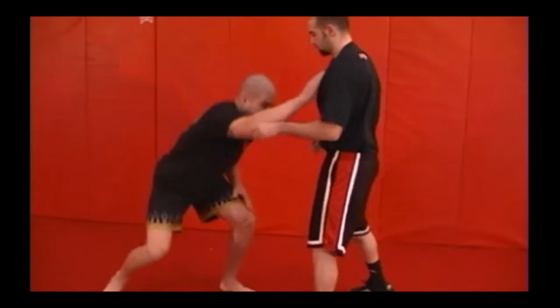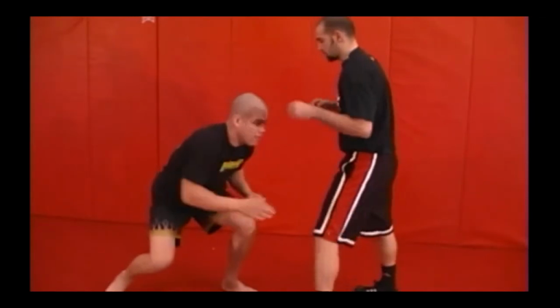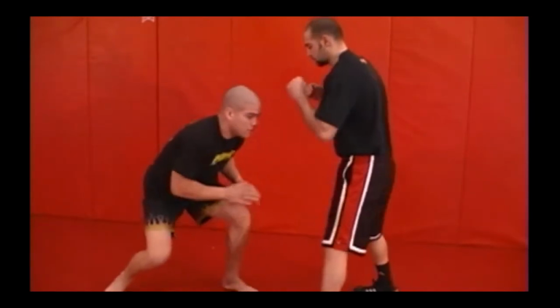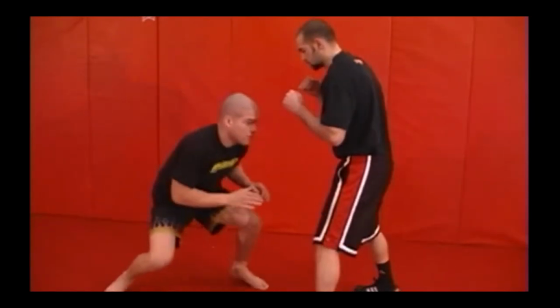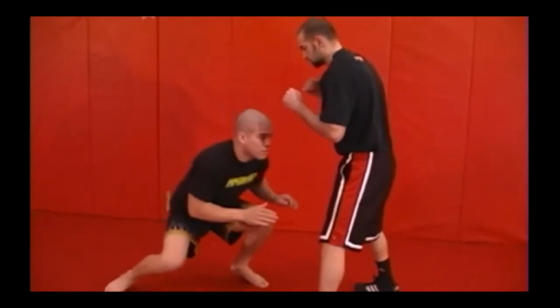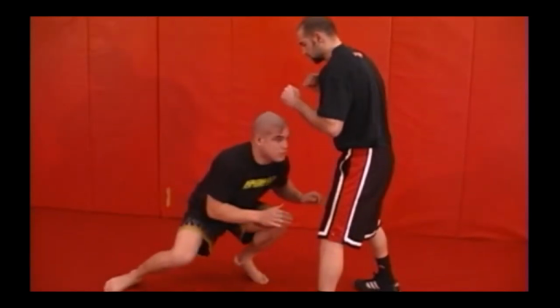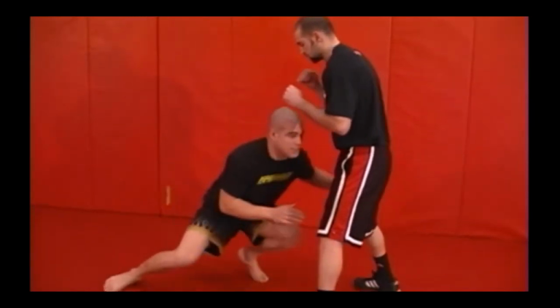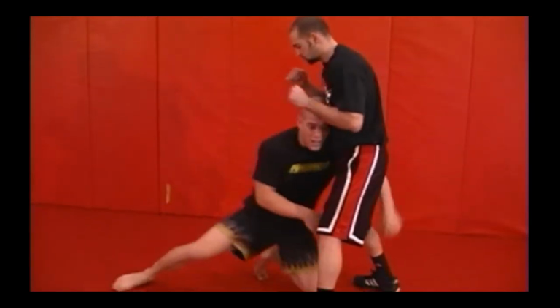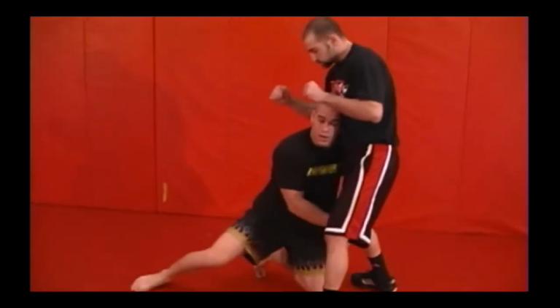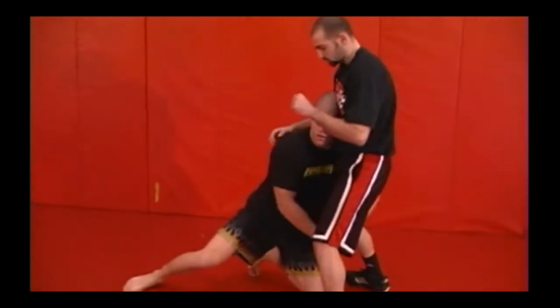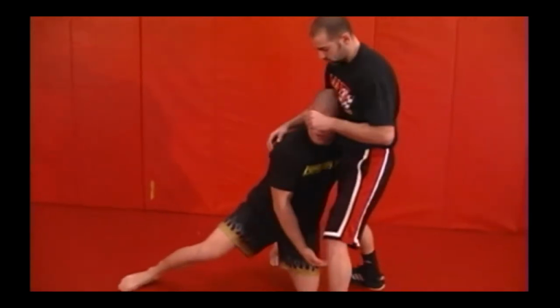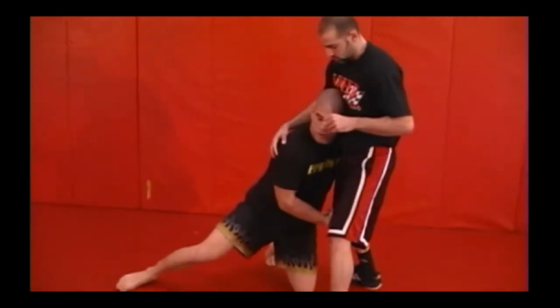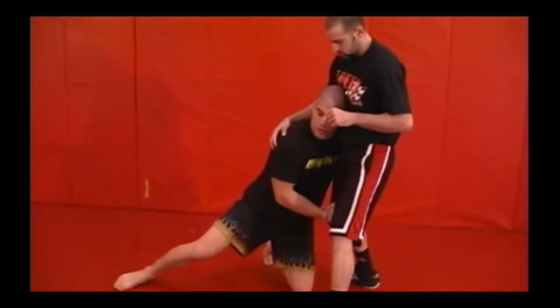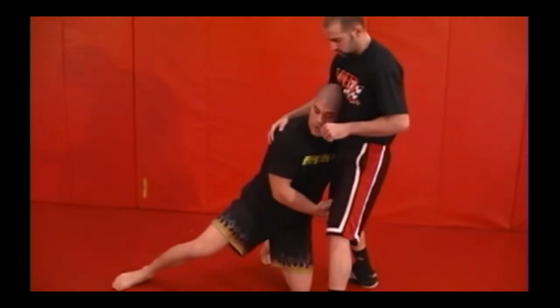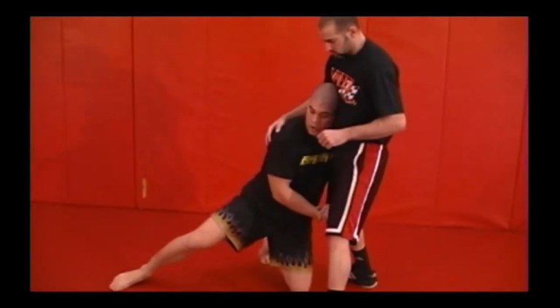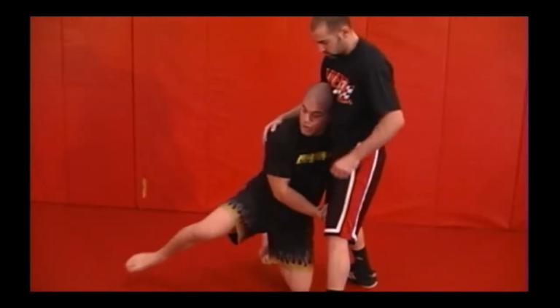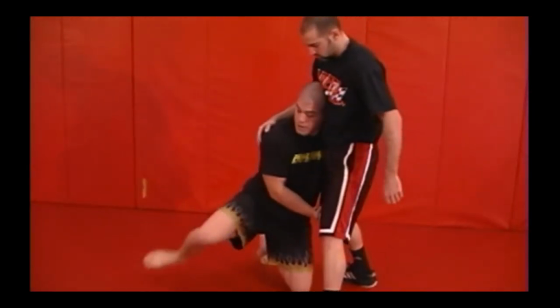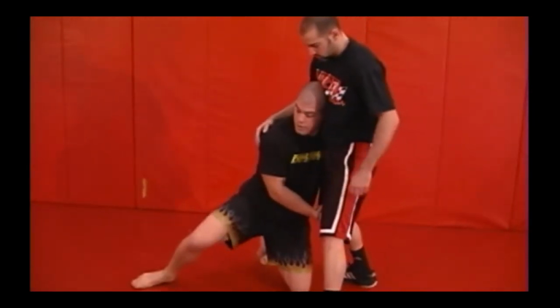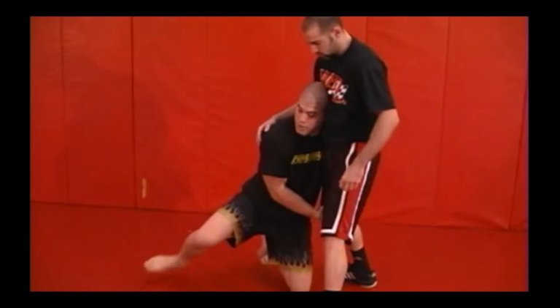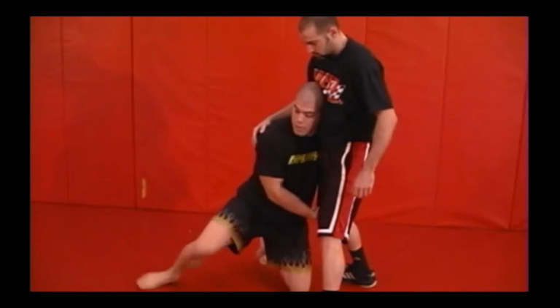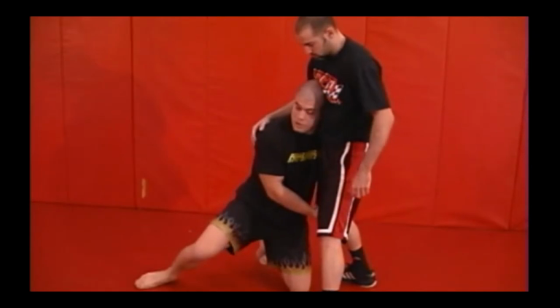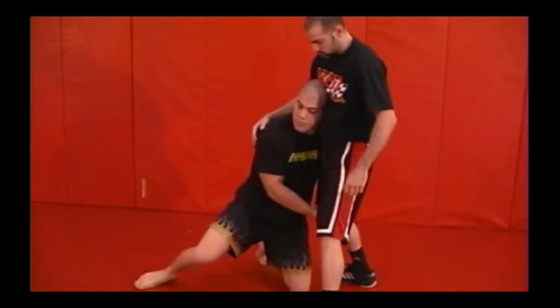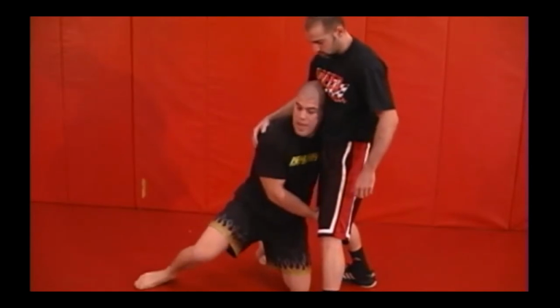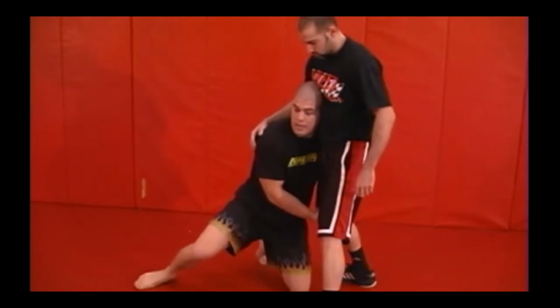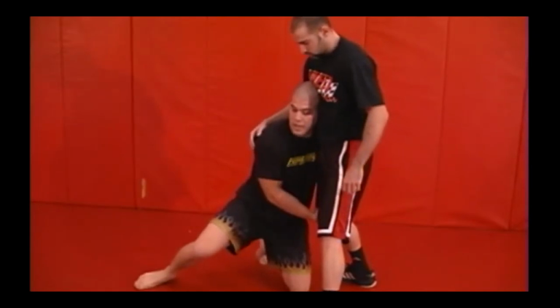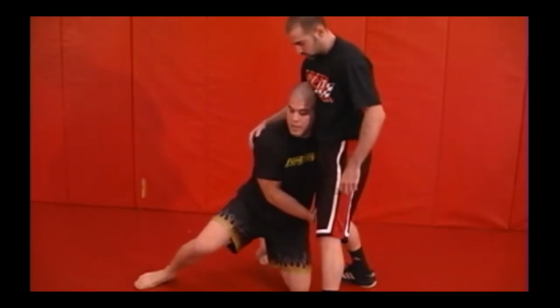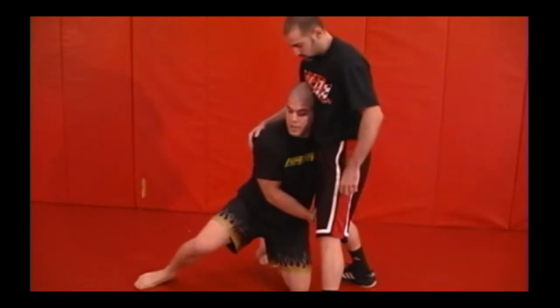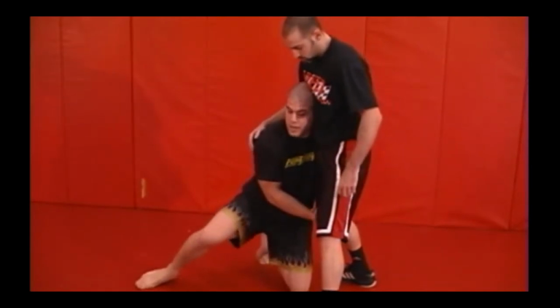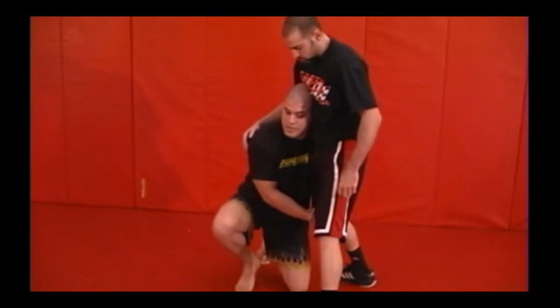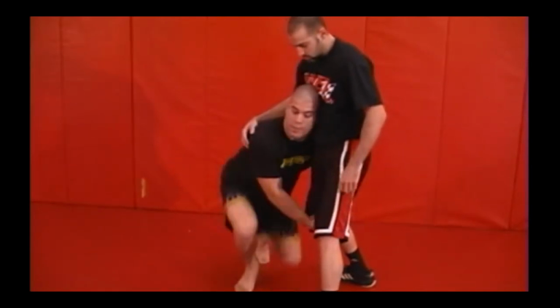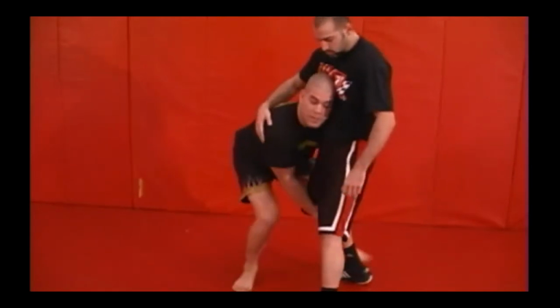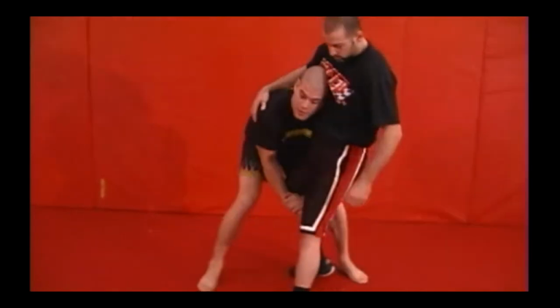I change my levels, shoot my shot, get my Greco grip, push off with my back leg, and step up right to my feet.